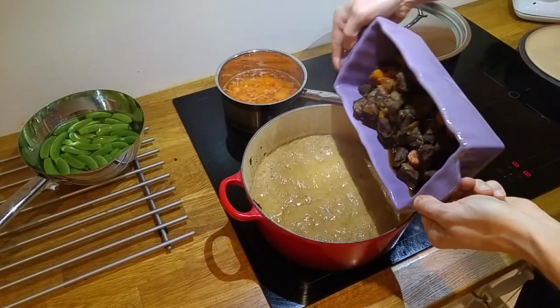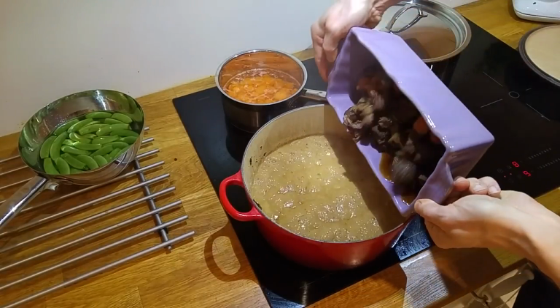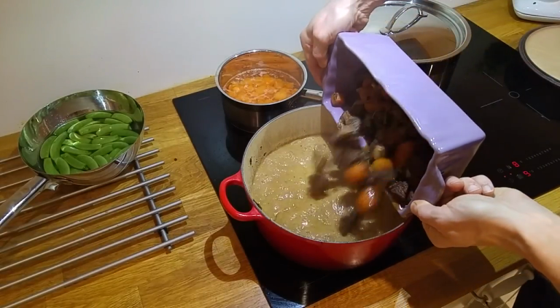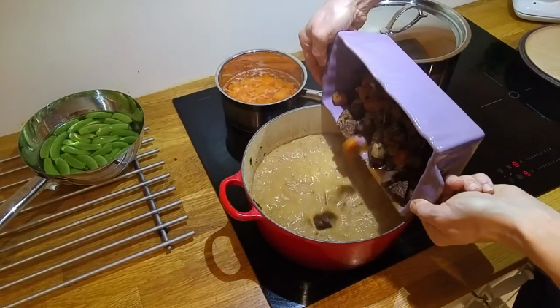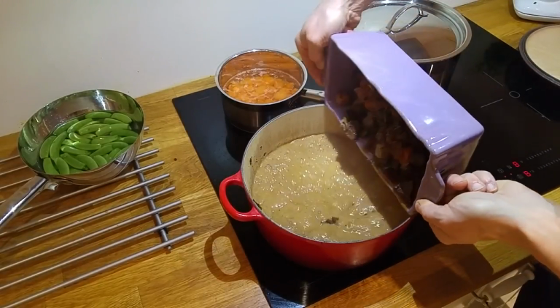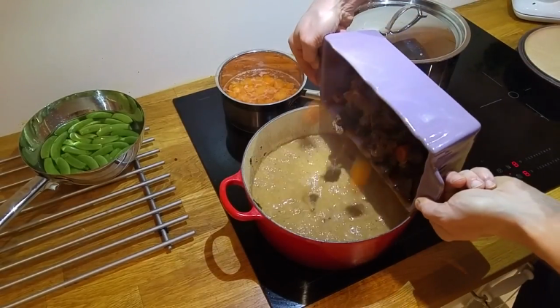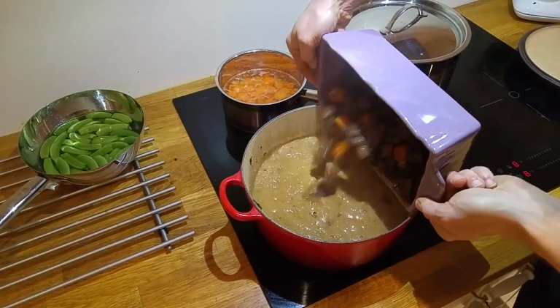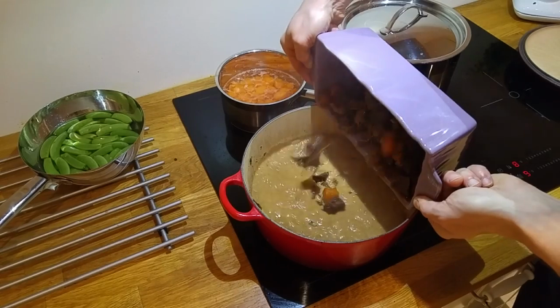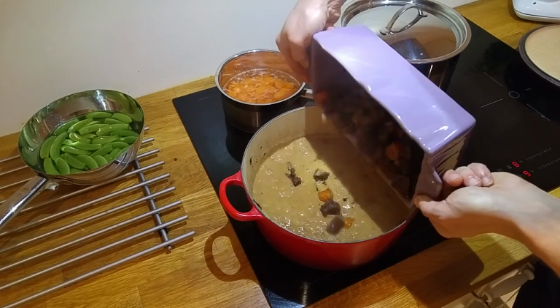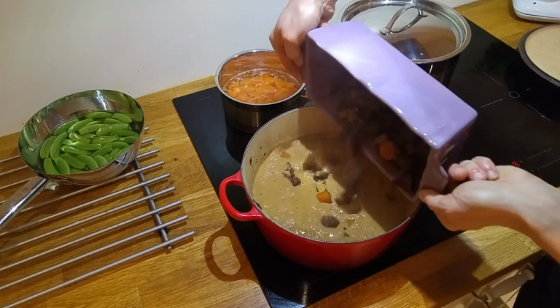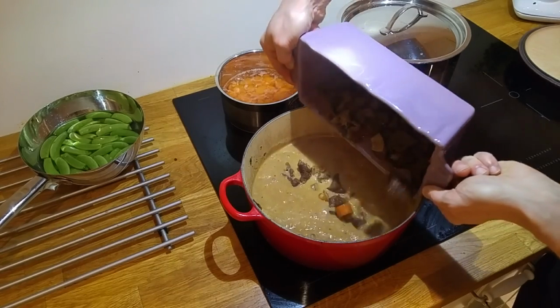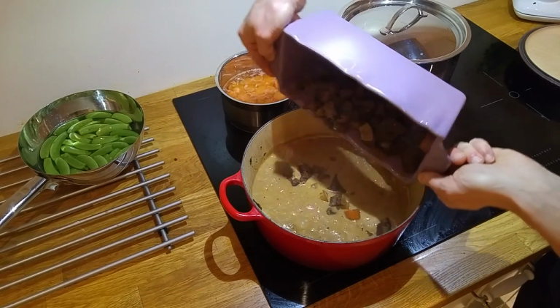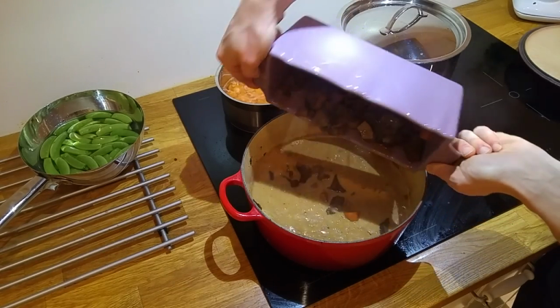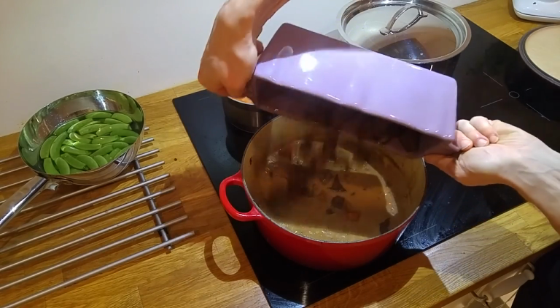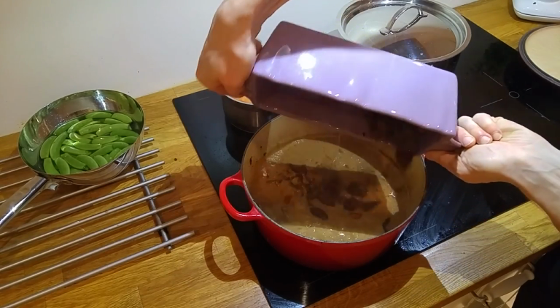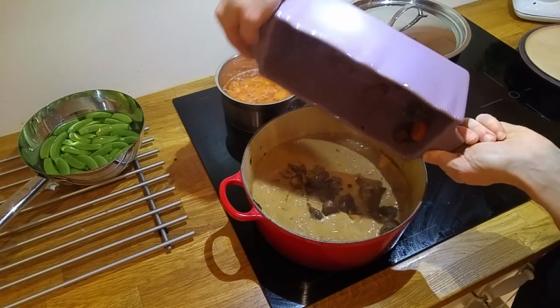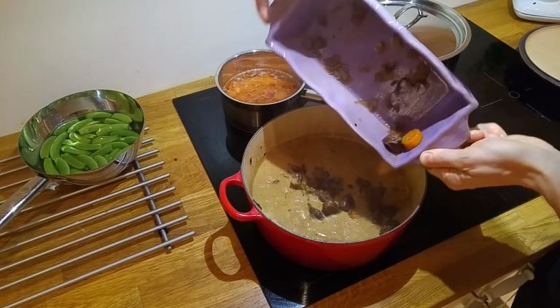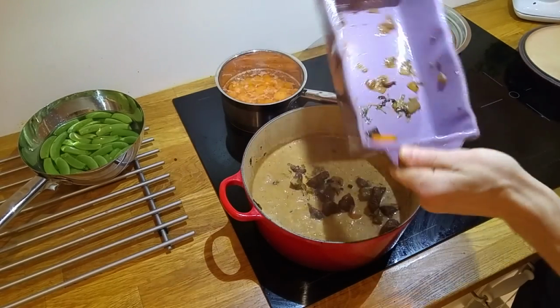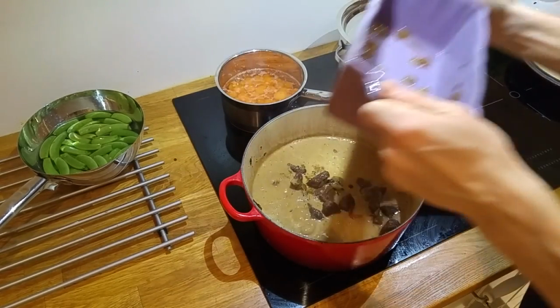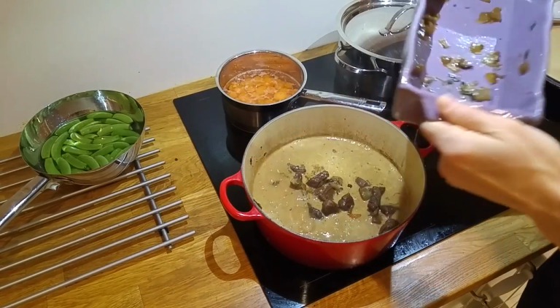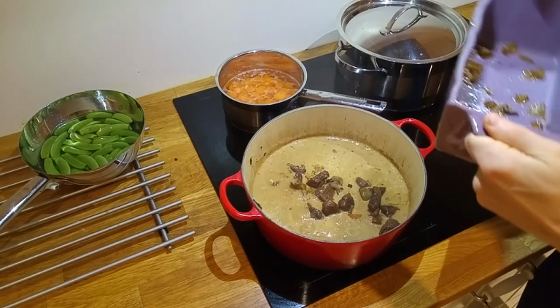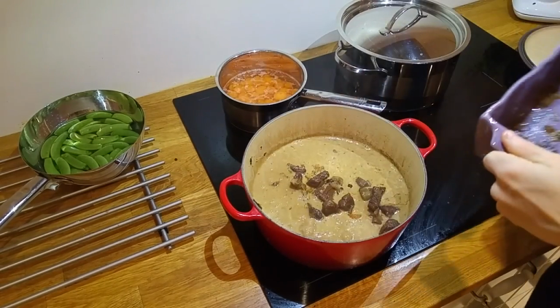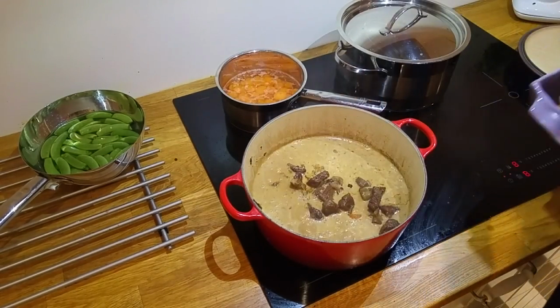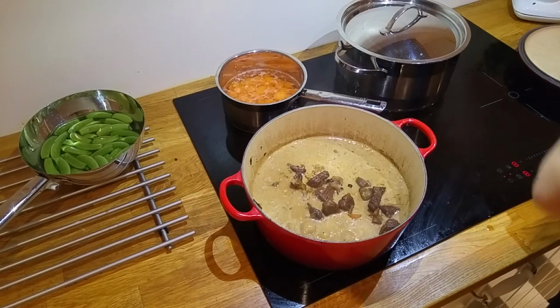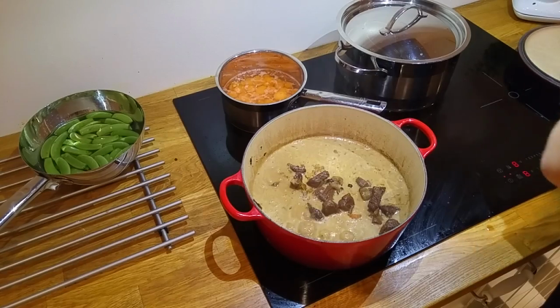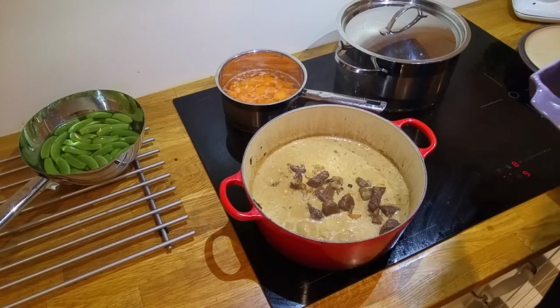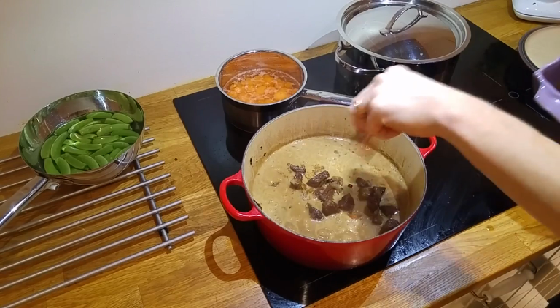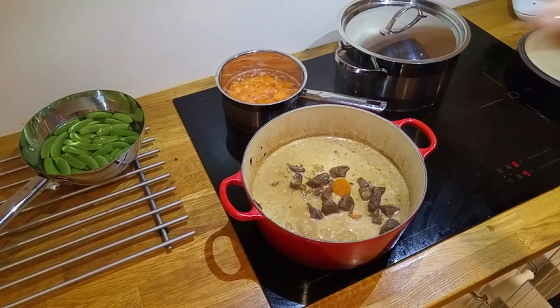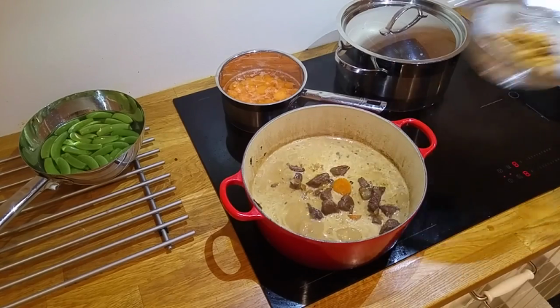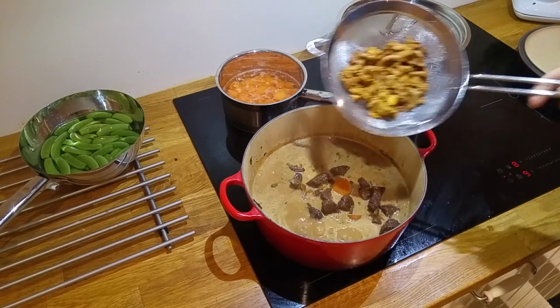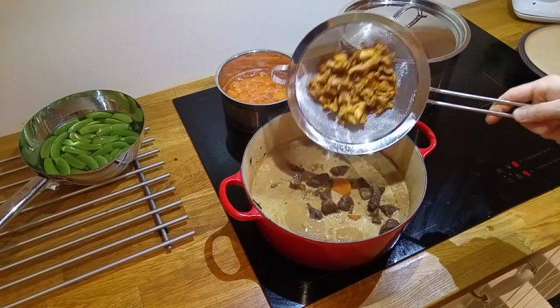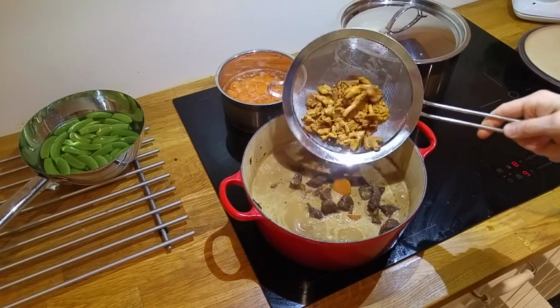Then we add the meat back in, and also some yellow chanterelles.